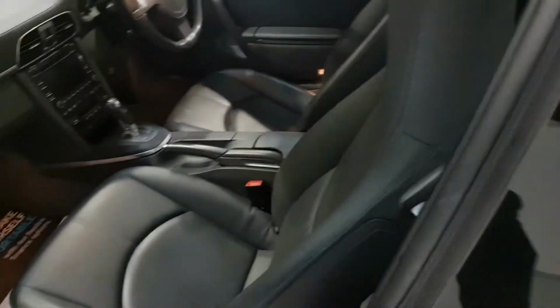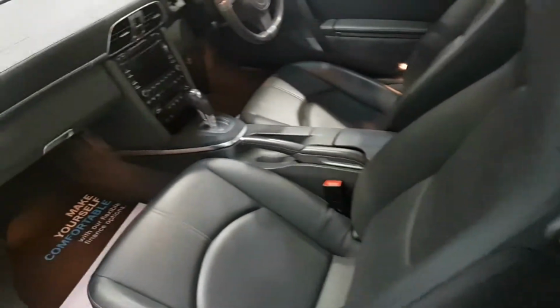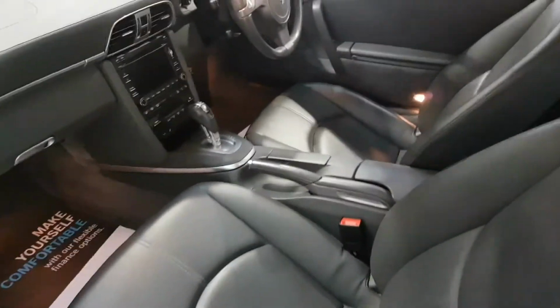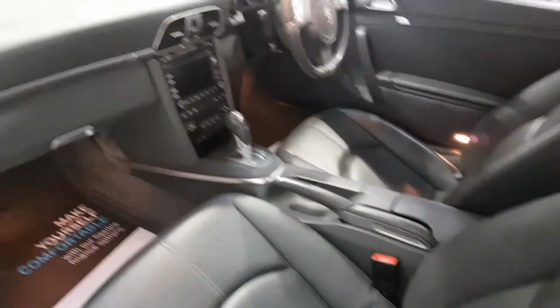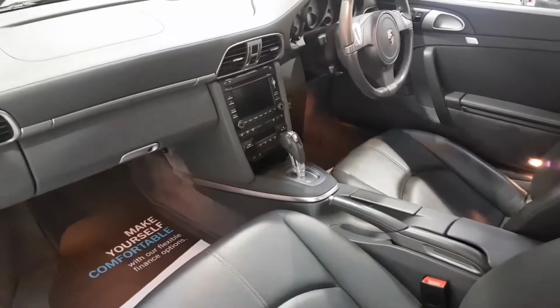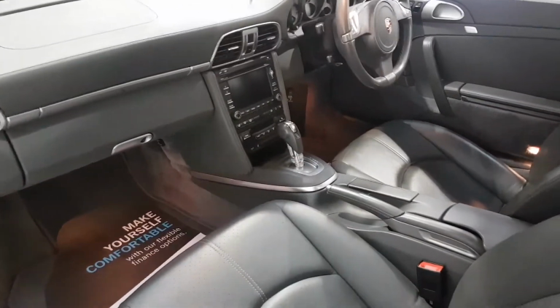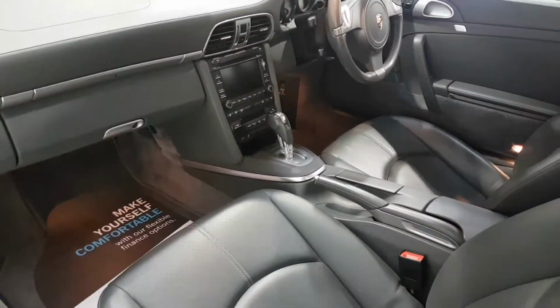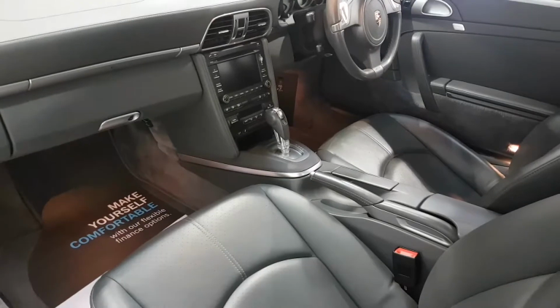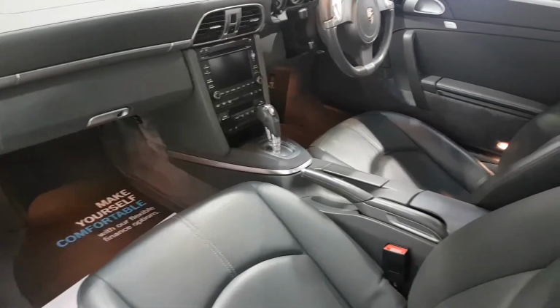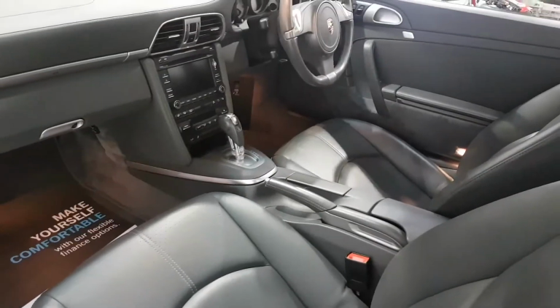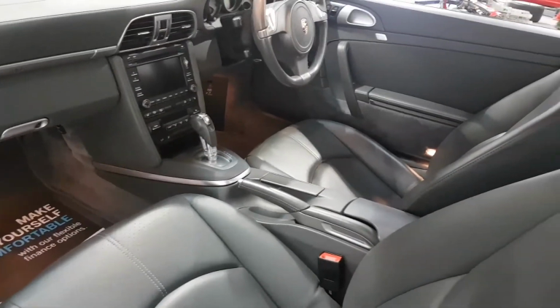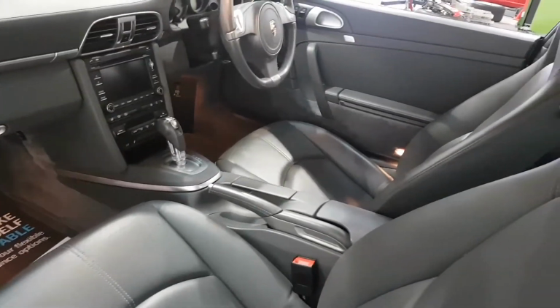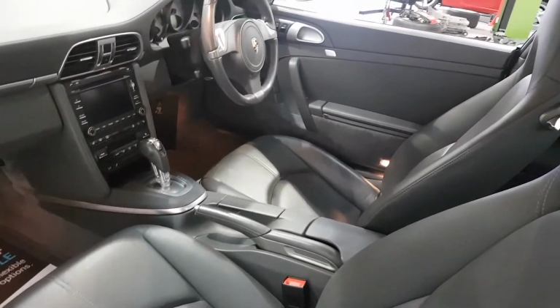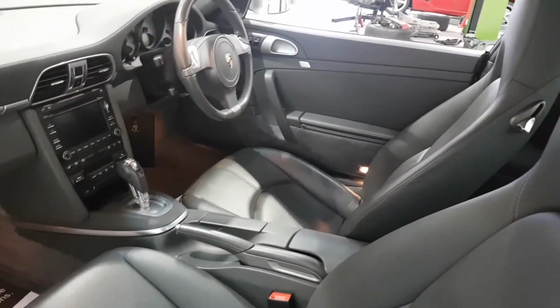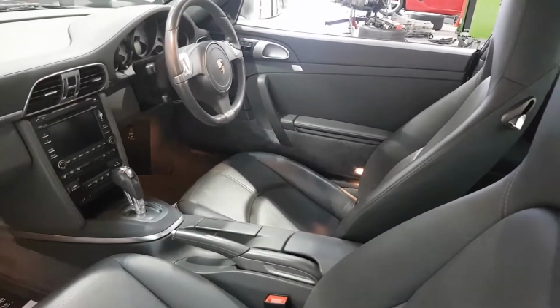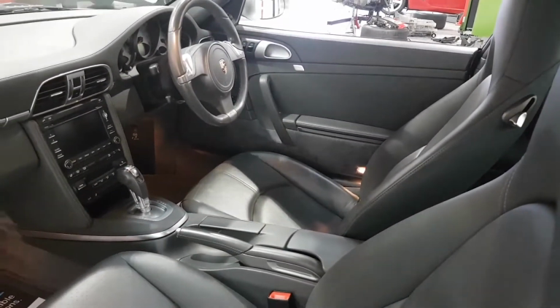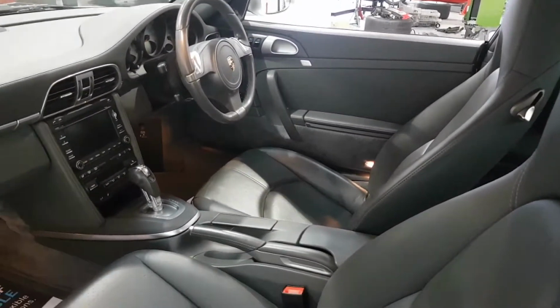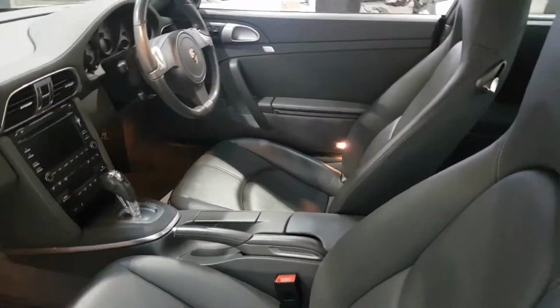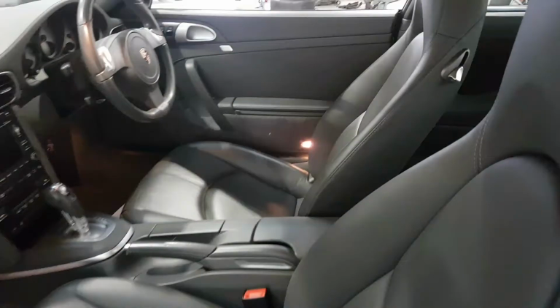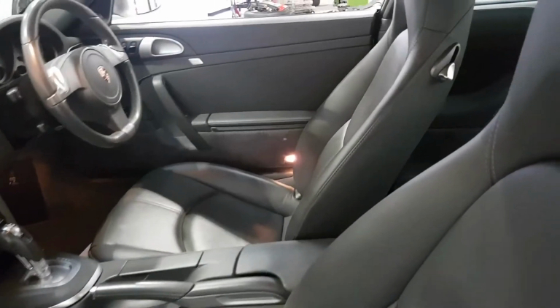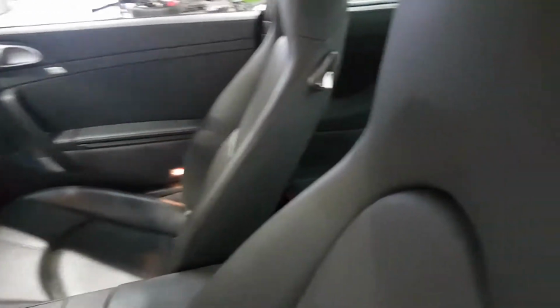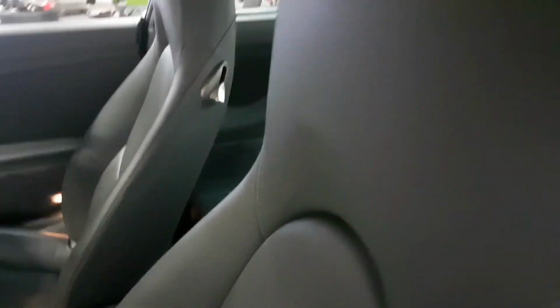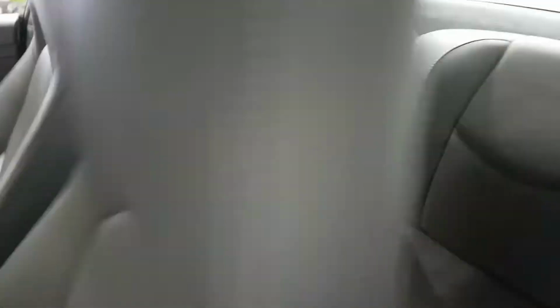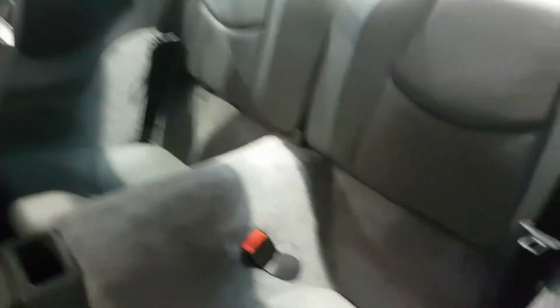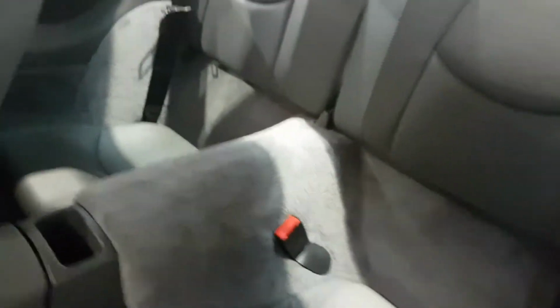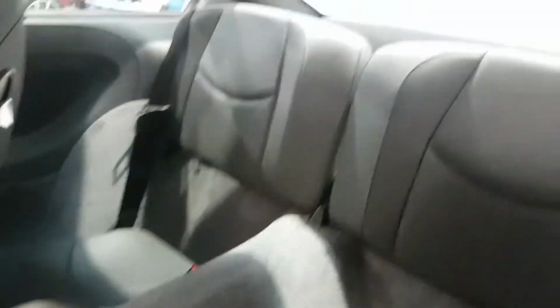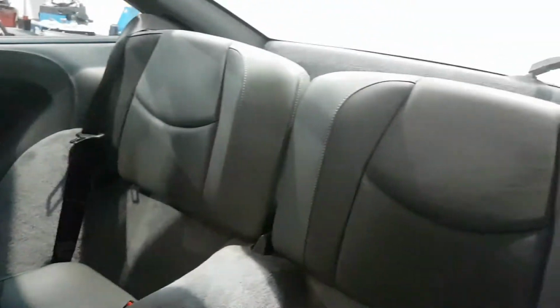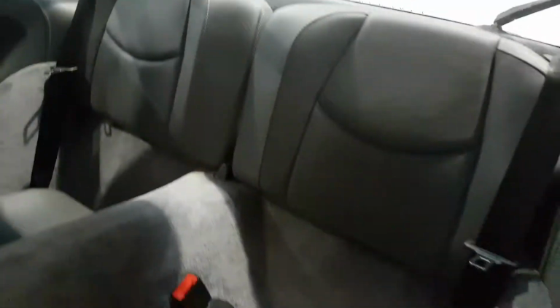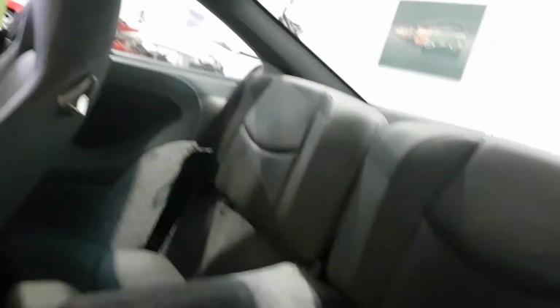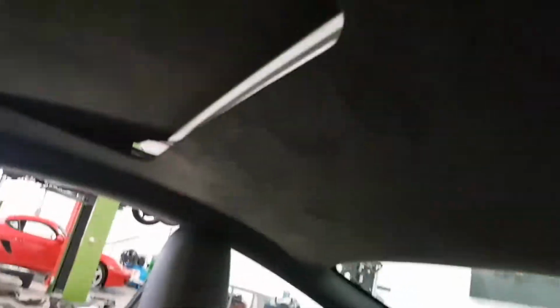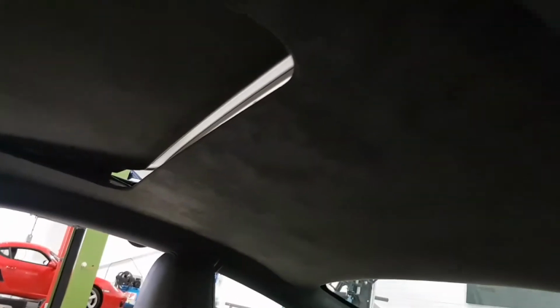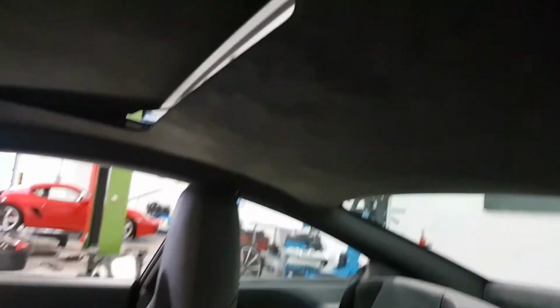Natural dark grey leather, satellite navigation, heated seats, electric memory seats, cruise control, extended leather, suede headlining.